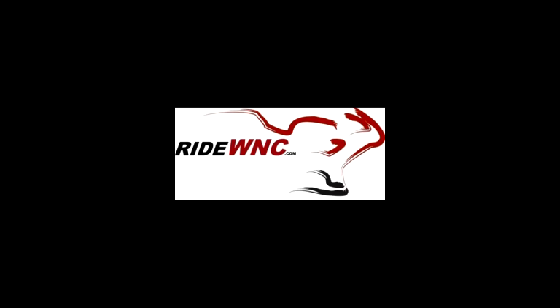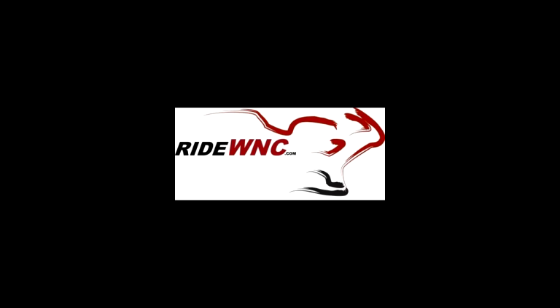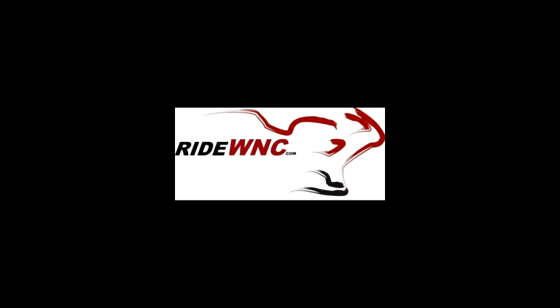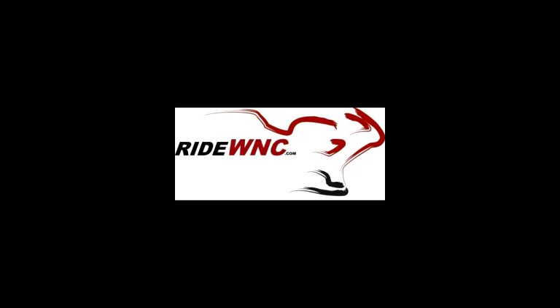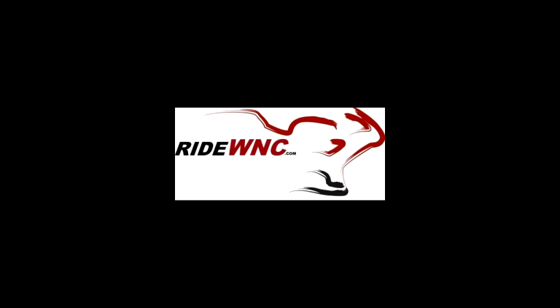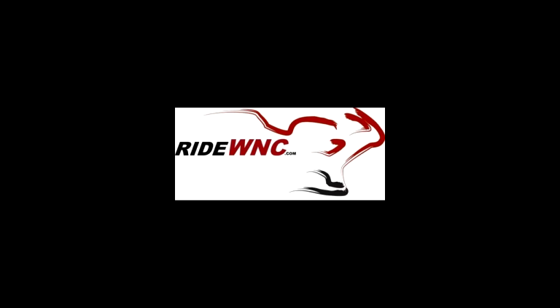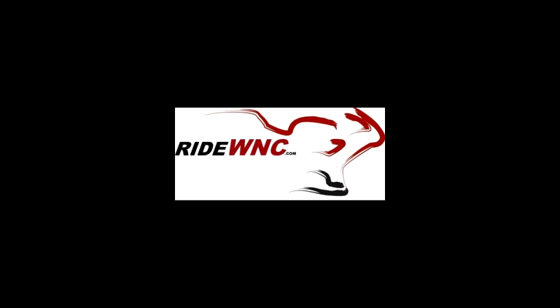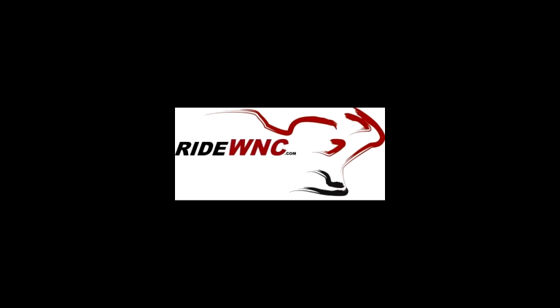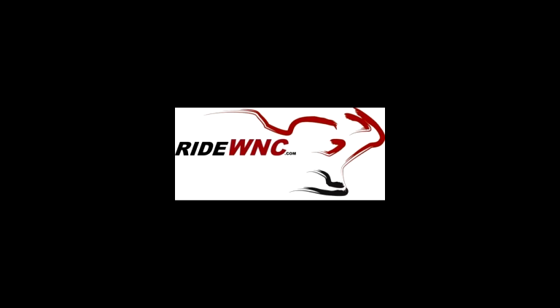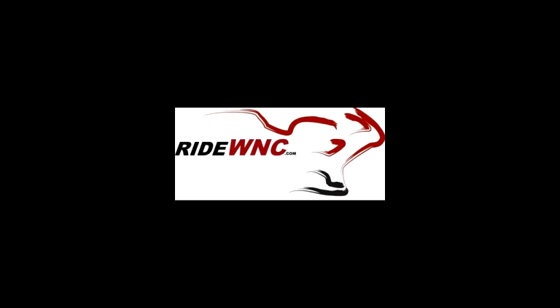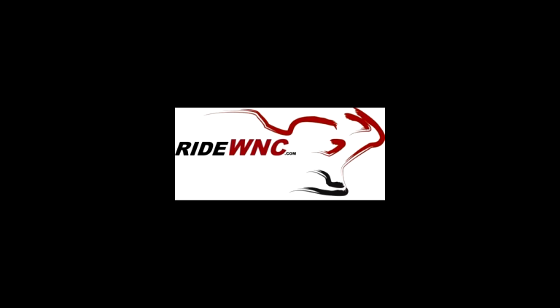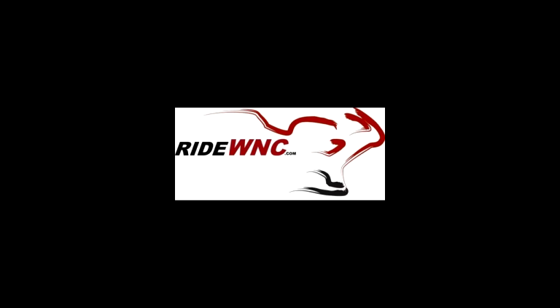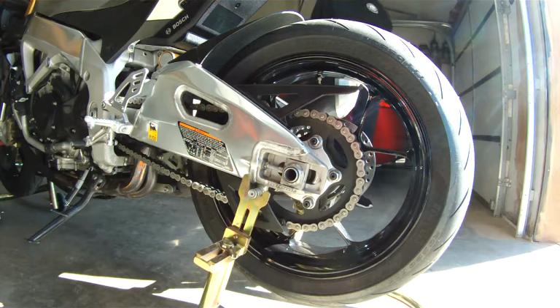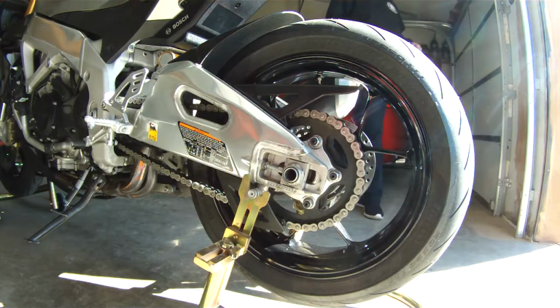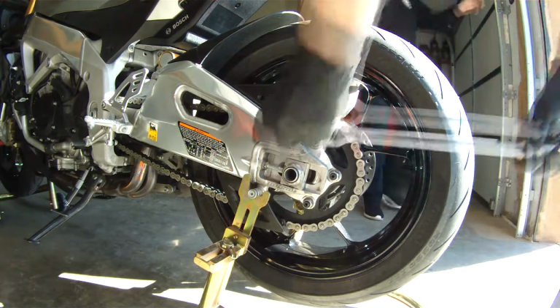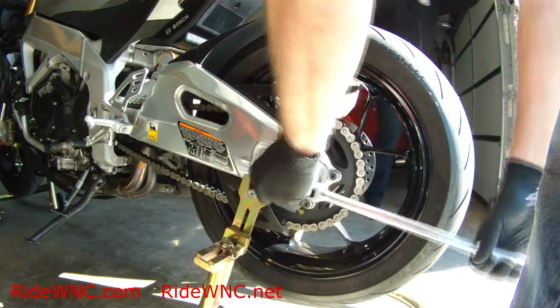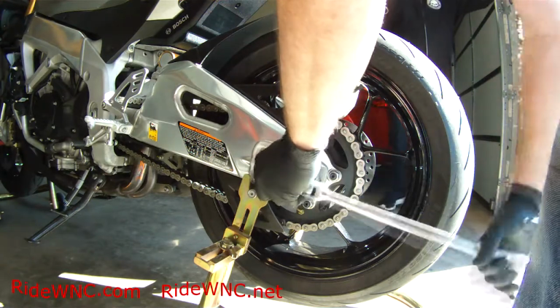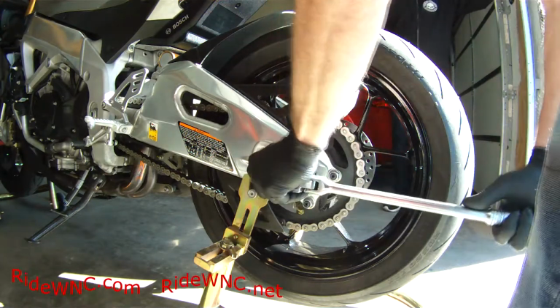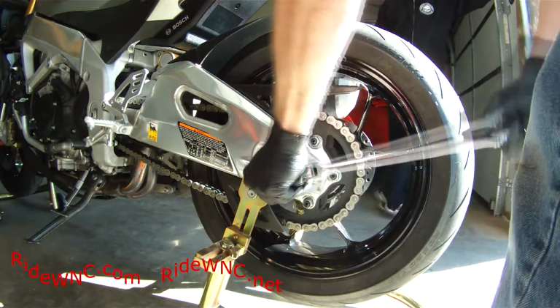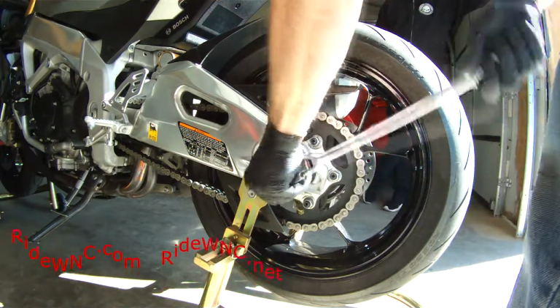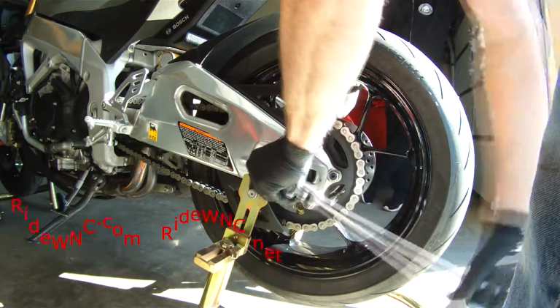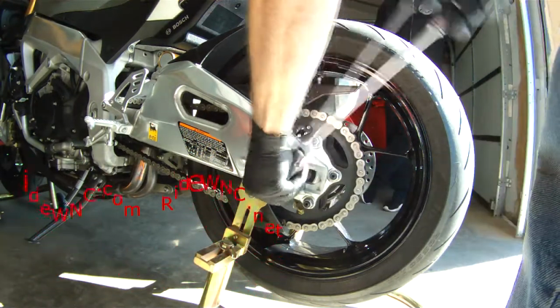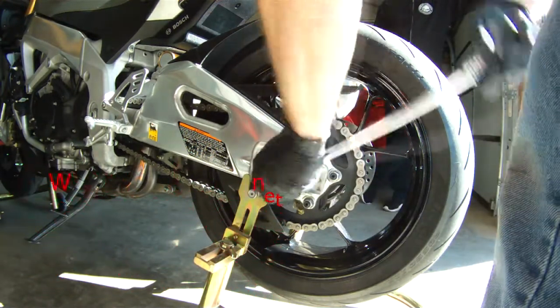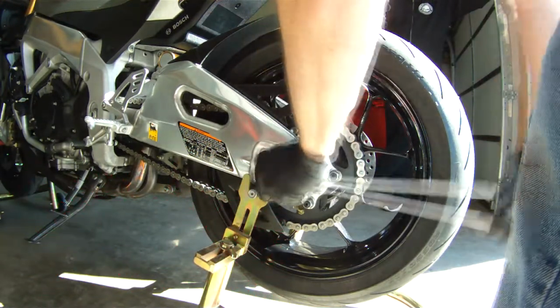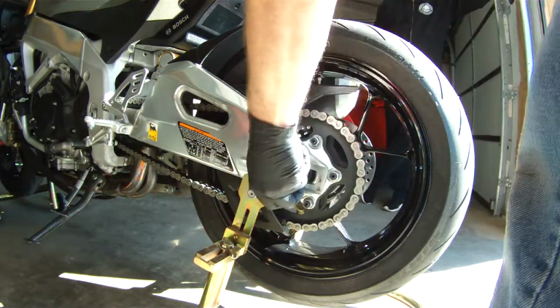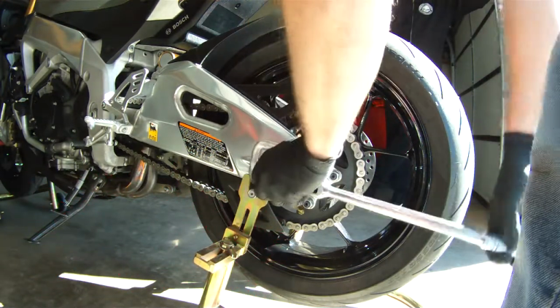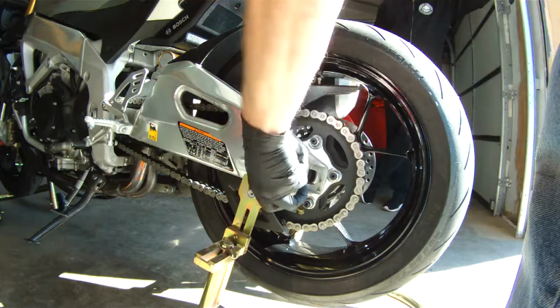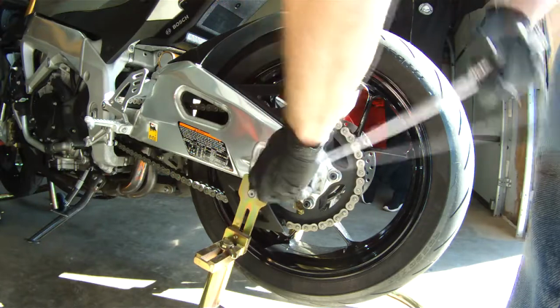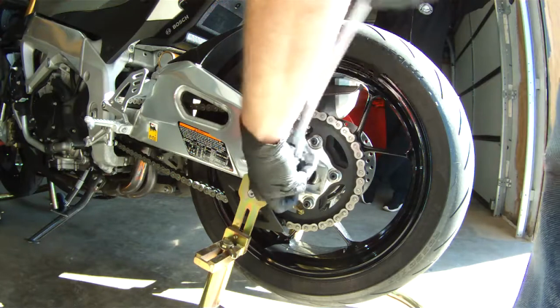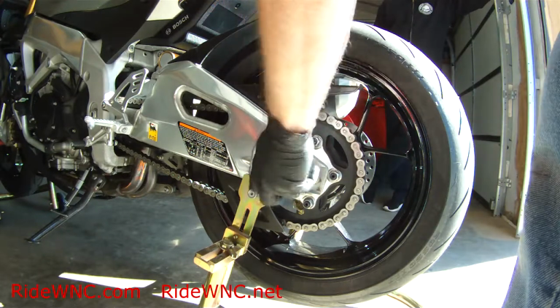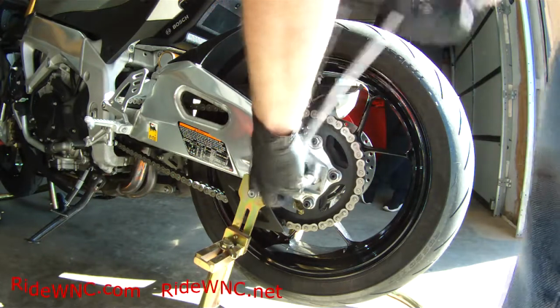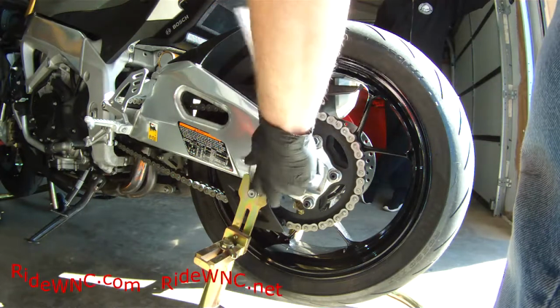Hey, thanks for watching my video. Today we're going to remove the rear wheel of an Aprilia V4 Tuono. This is probably one of the coolest bikes on the planet.